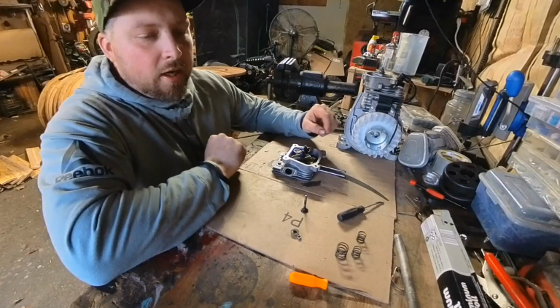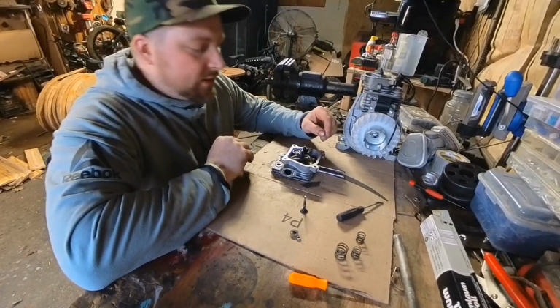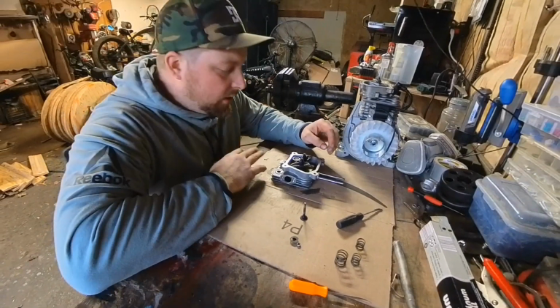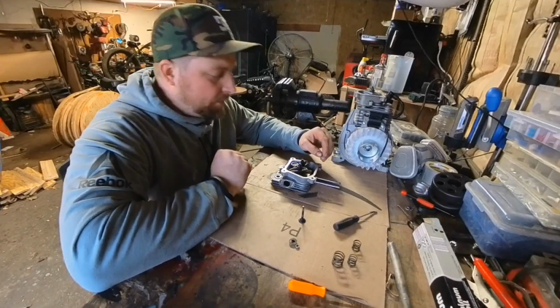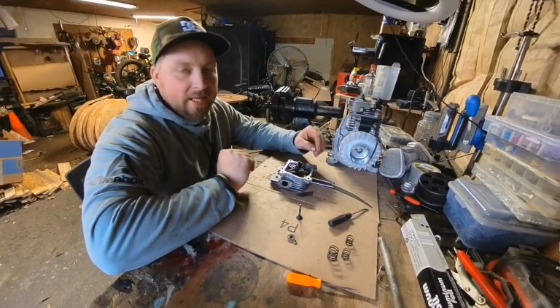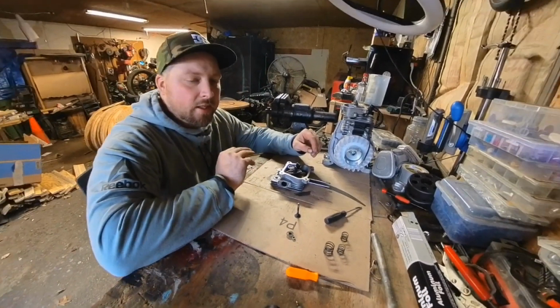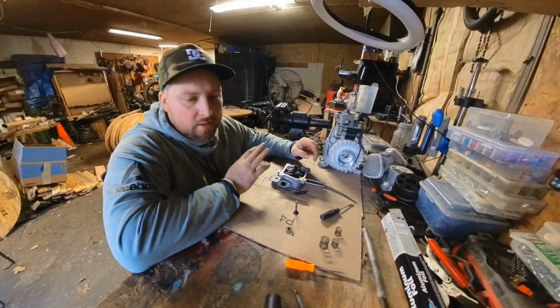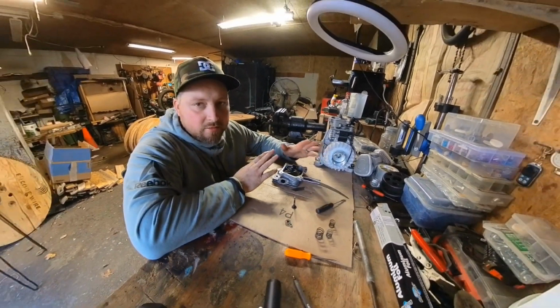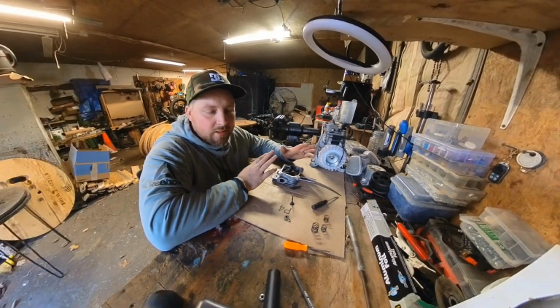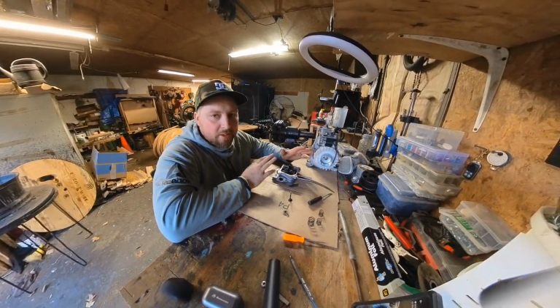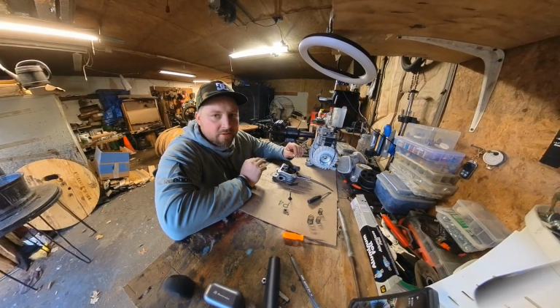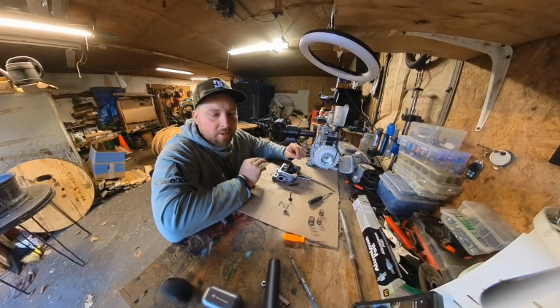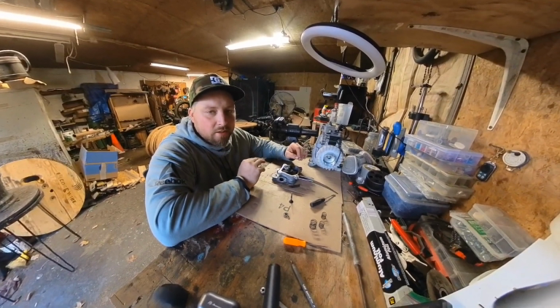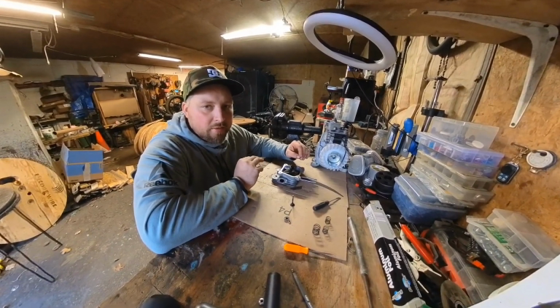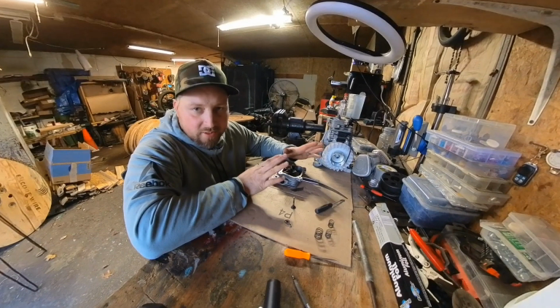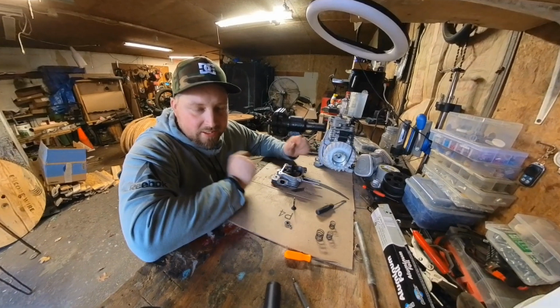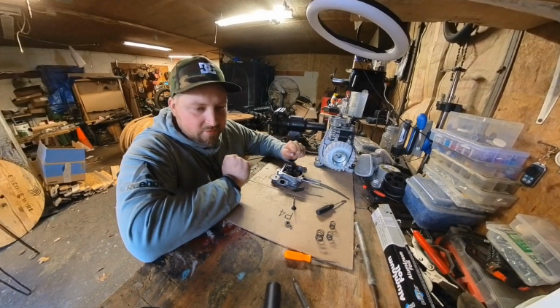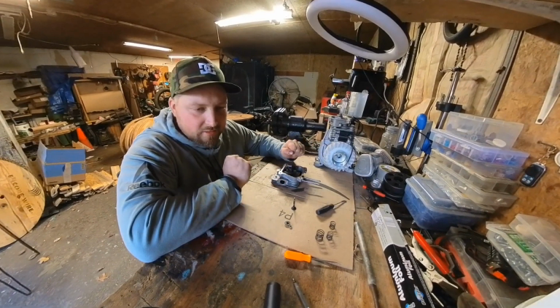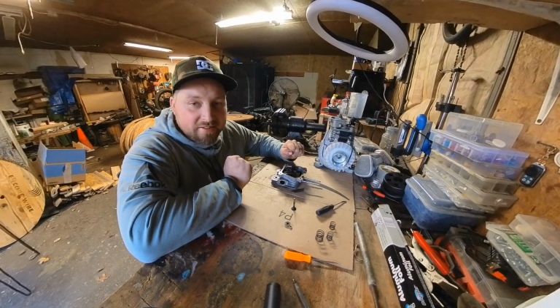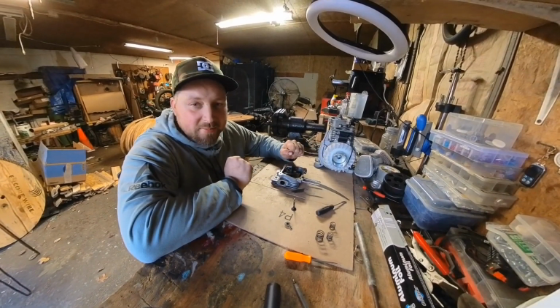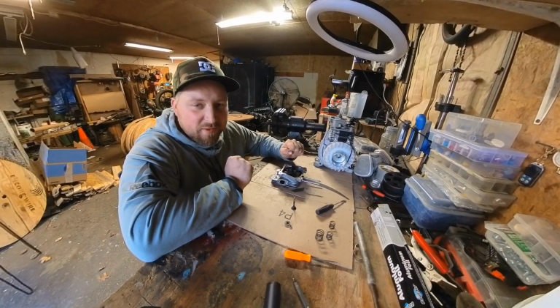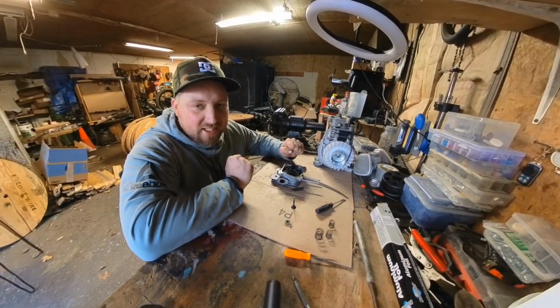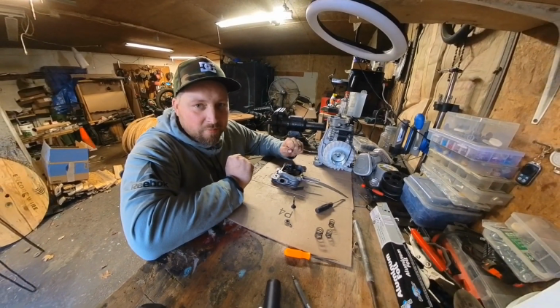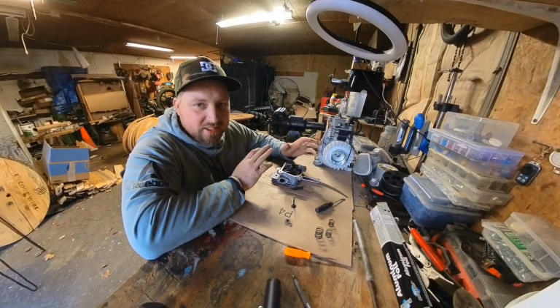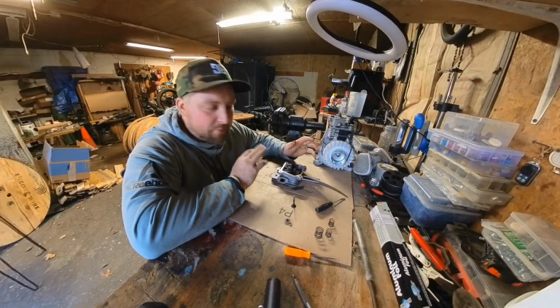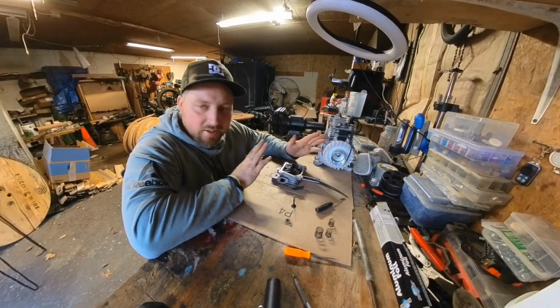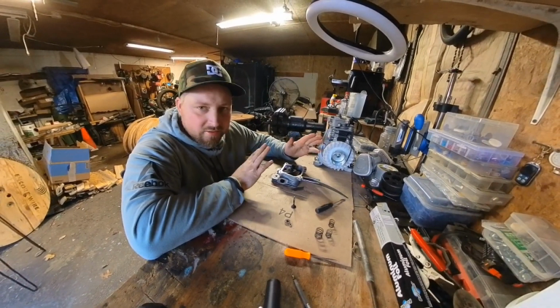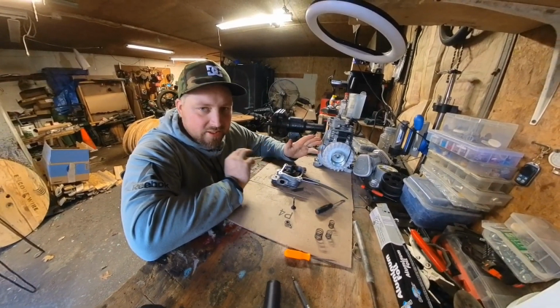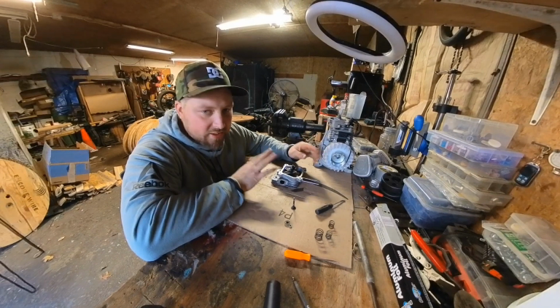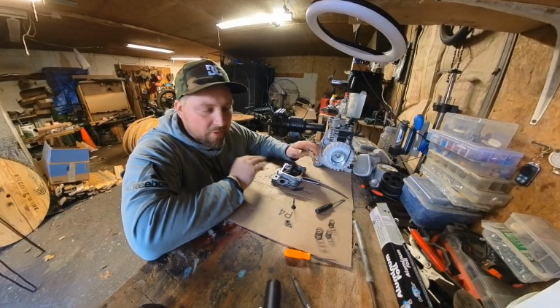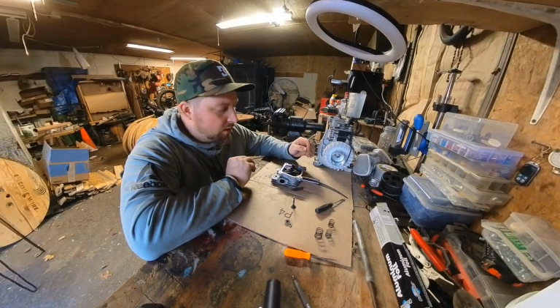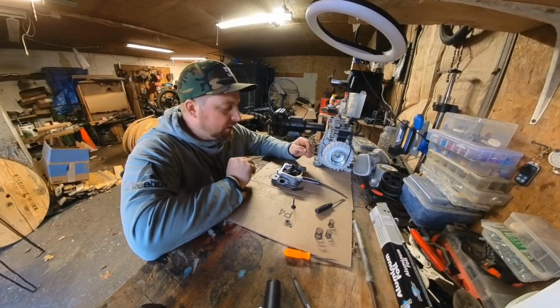Alright guys, hit that like button, hit the subscribe button — thanks to the guy that, I didn't catch myself even saying it the way I was saying it, but like I said, hit that subscribe button and leave a comment.